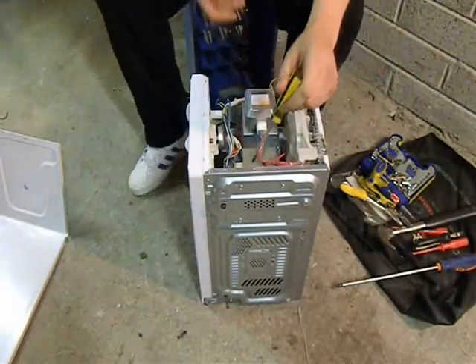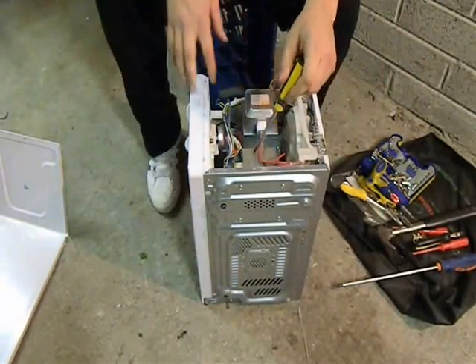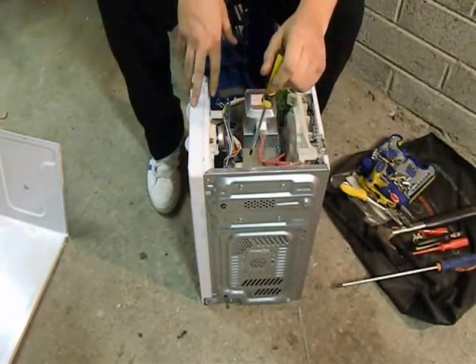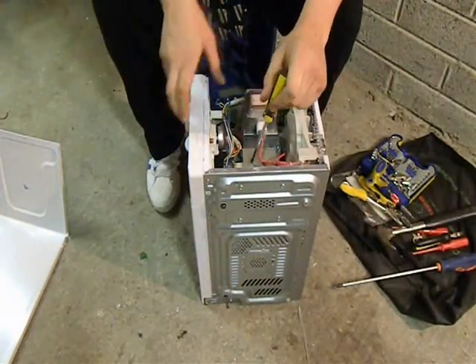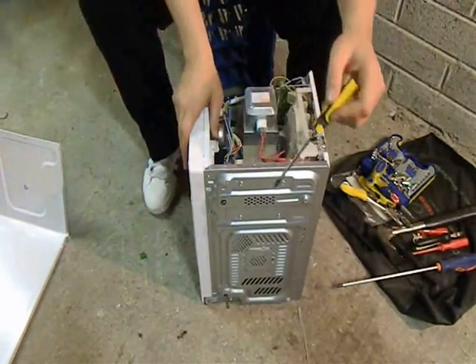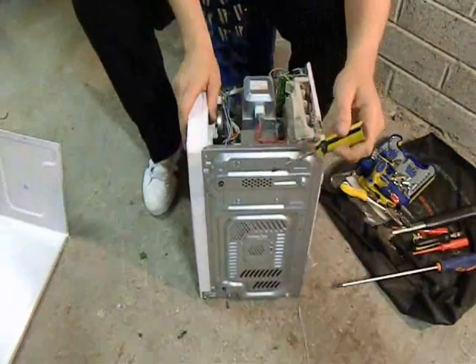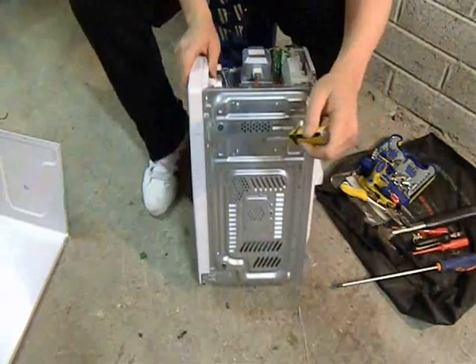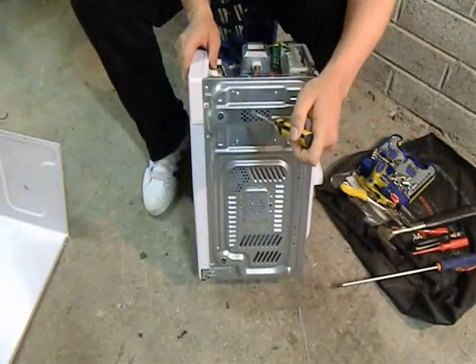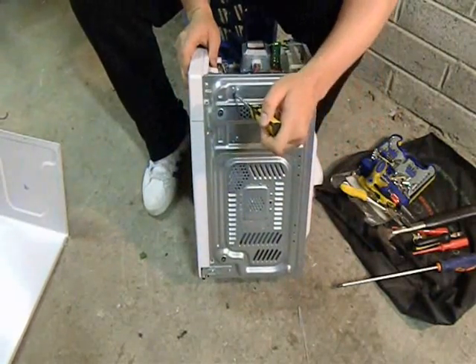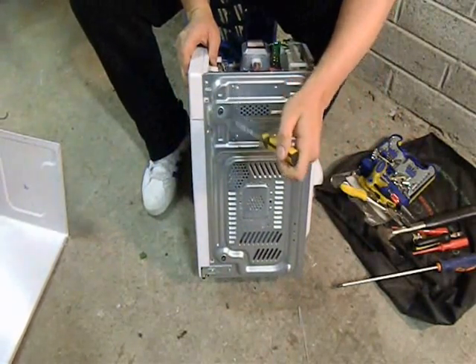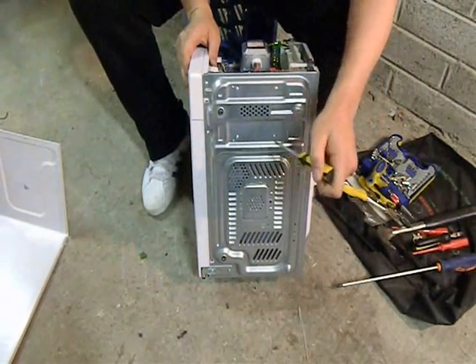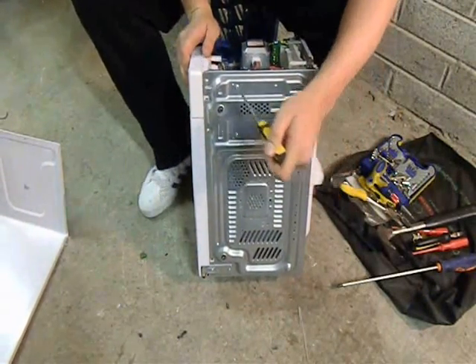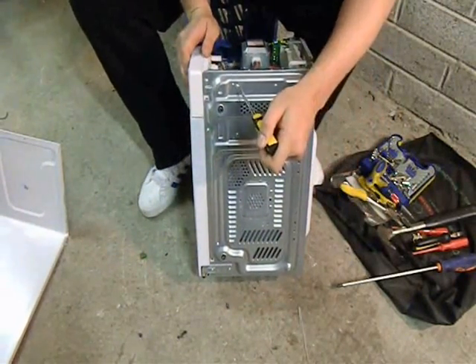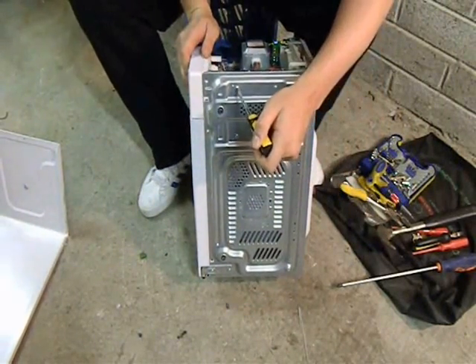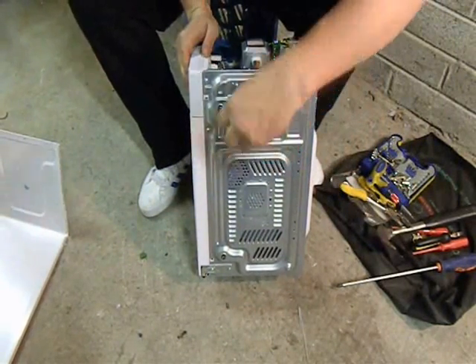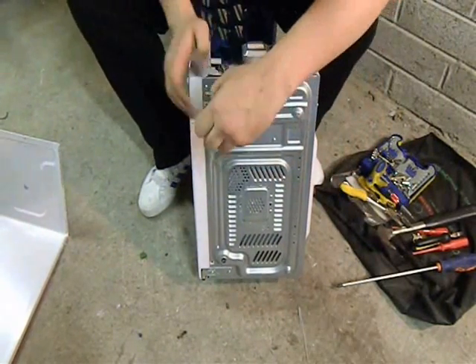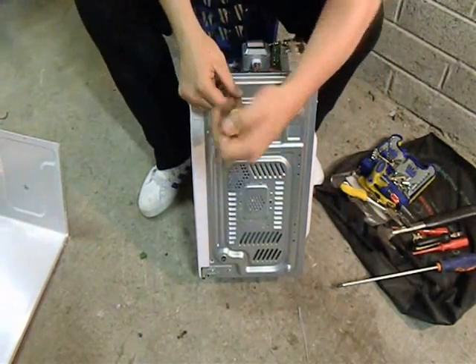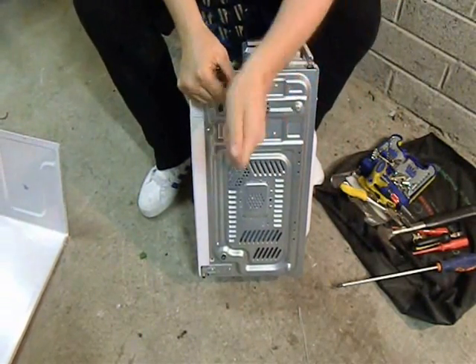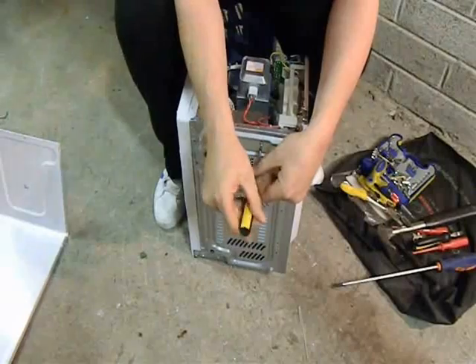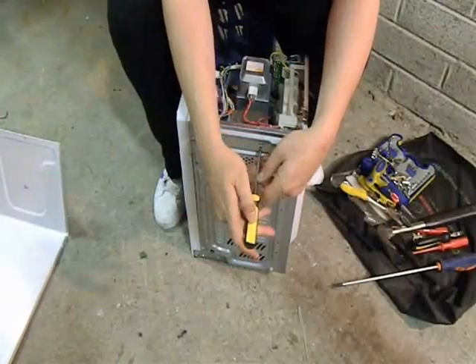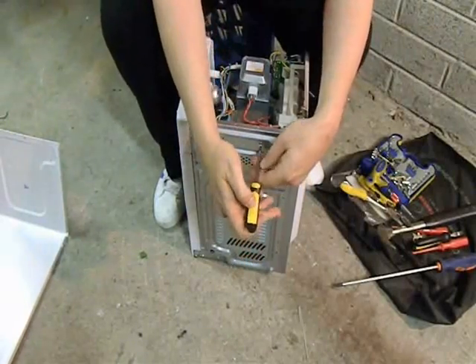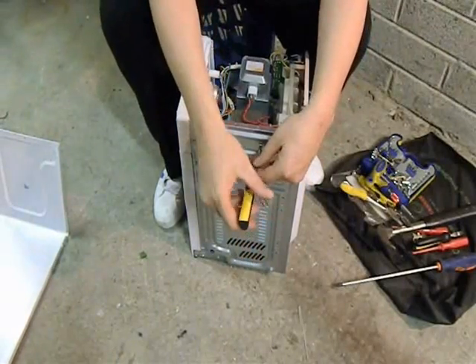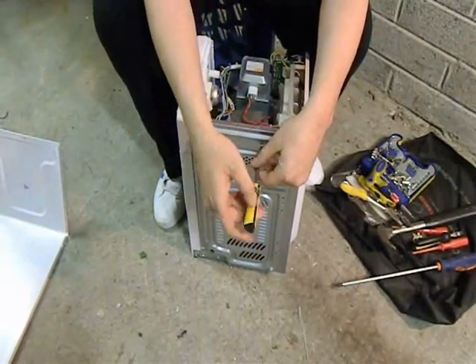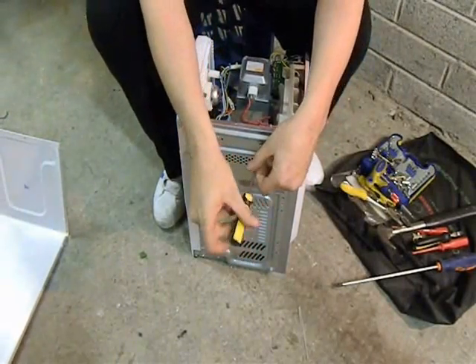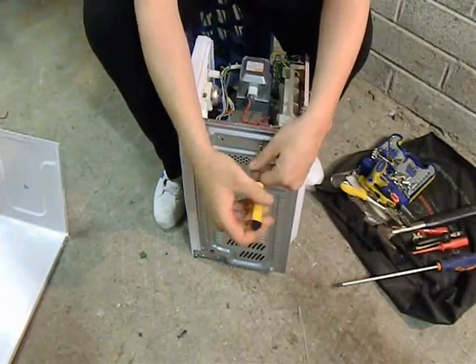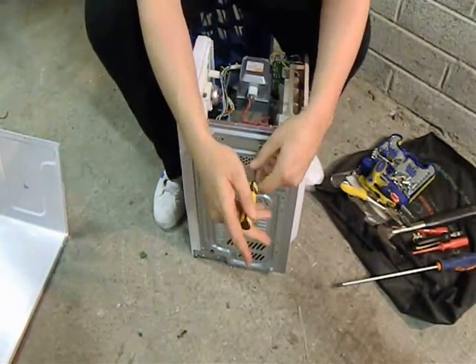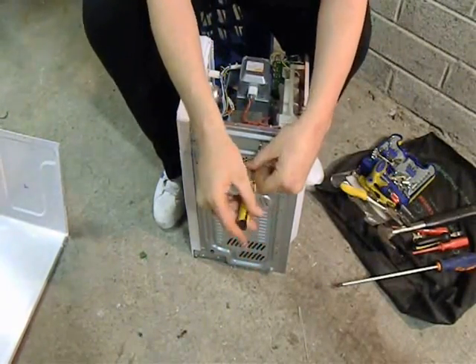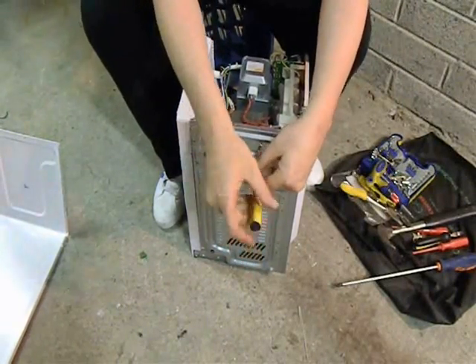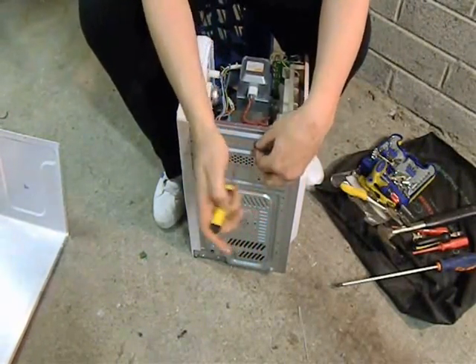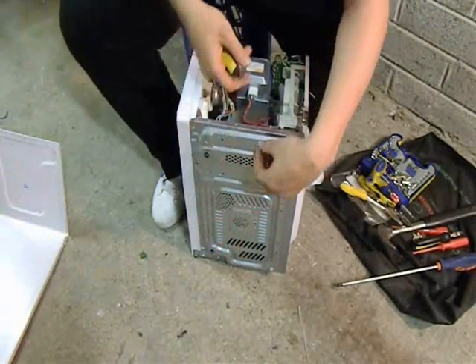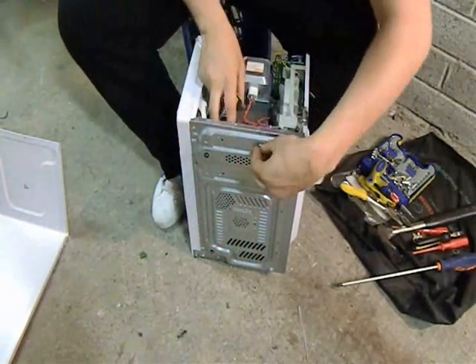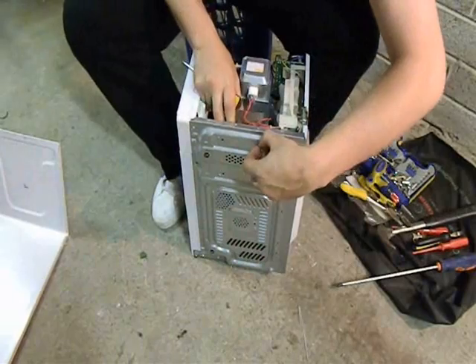Now, to get the transformer out, there should be screws here — four screws. I'm going to take these out for you one by one. This is the last screw I'm taking out here. This transformer is nice, it's loose here now.